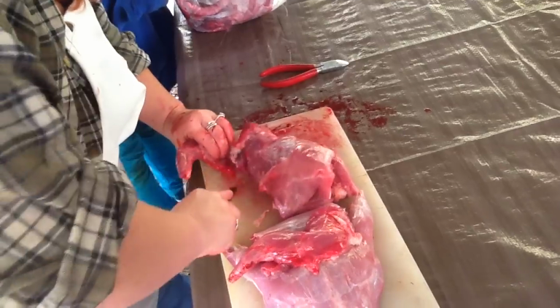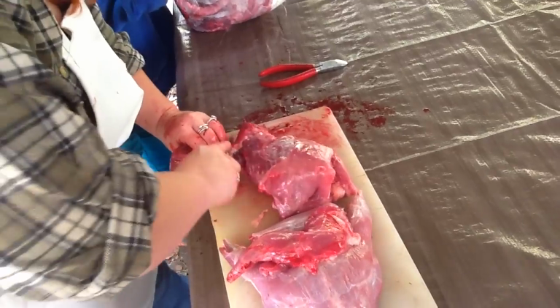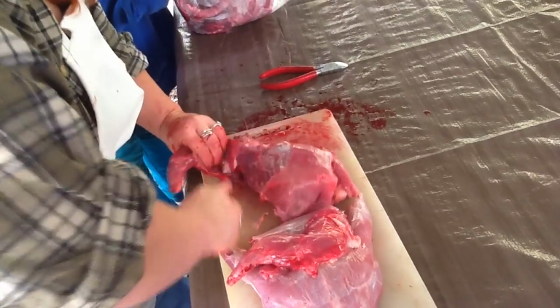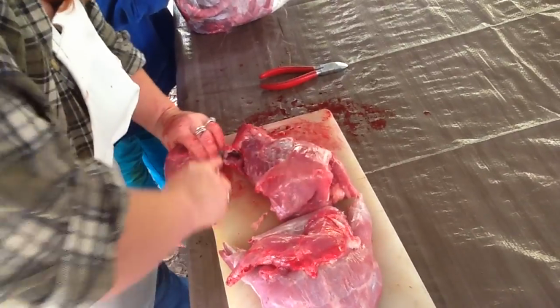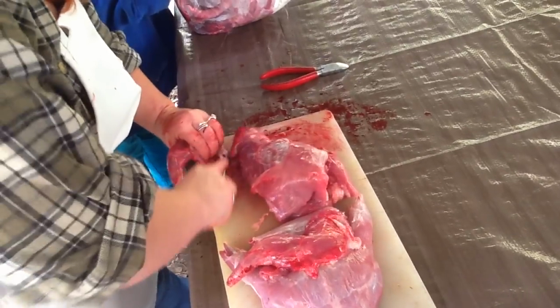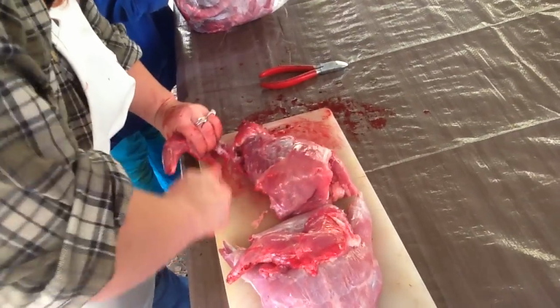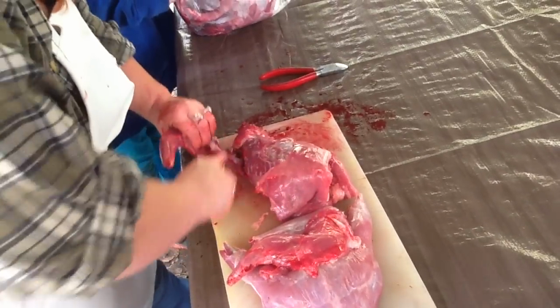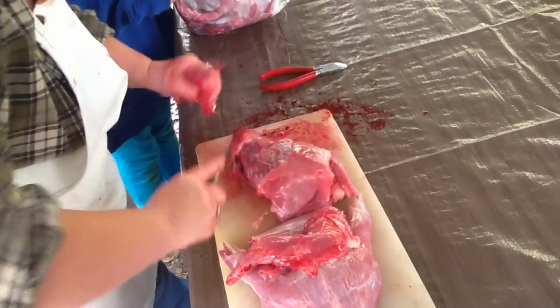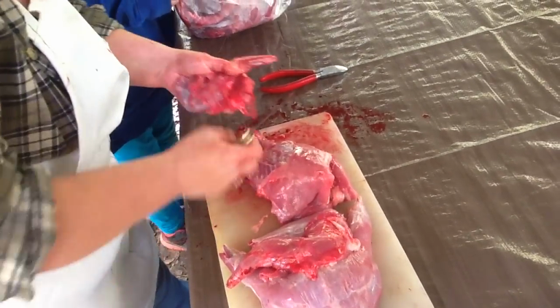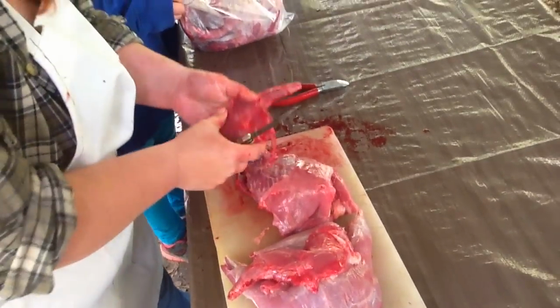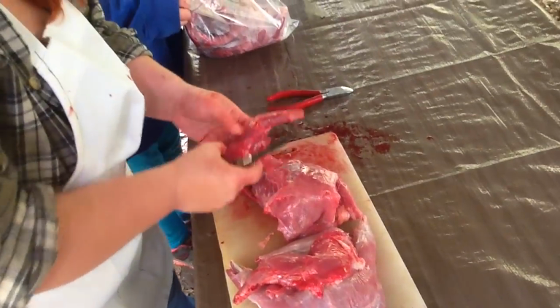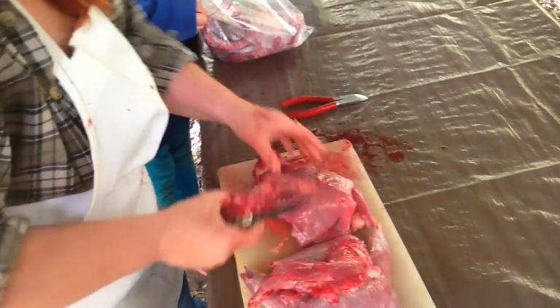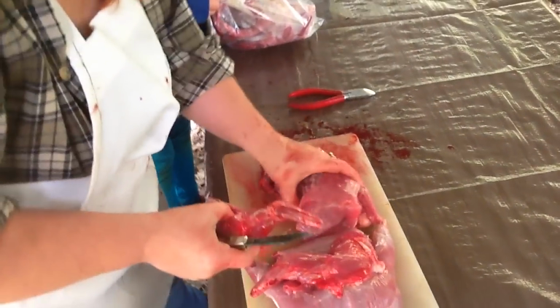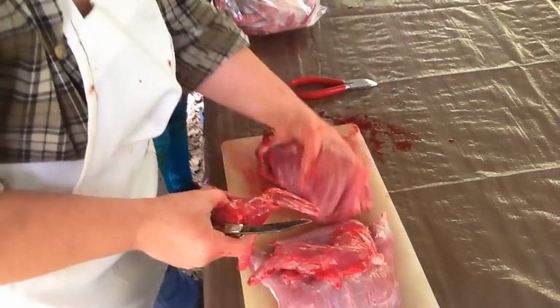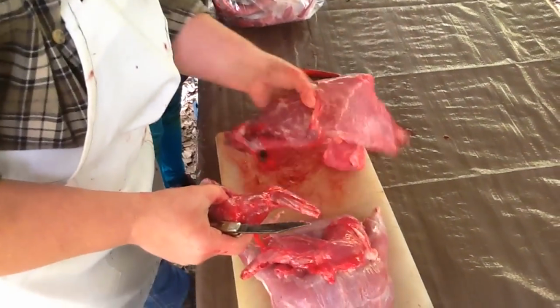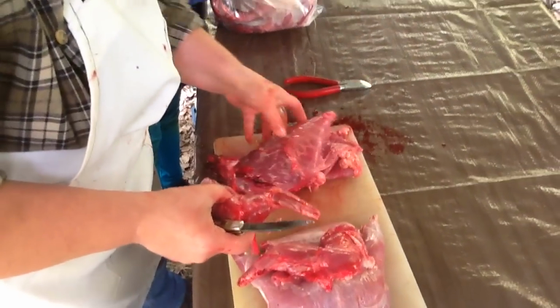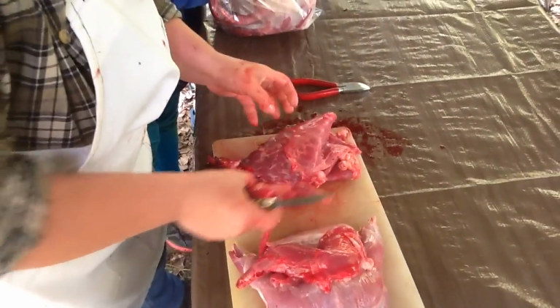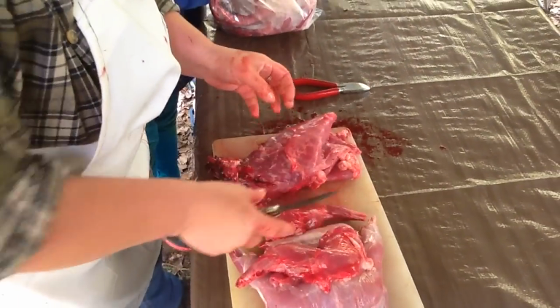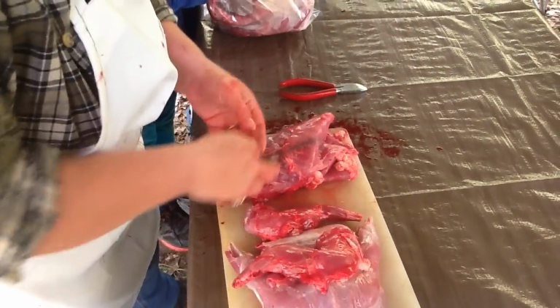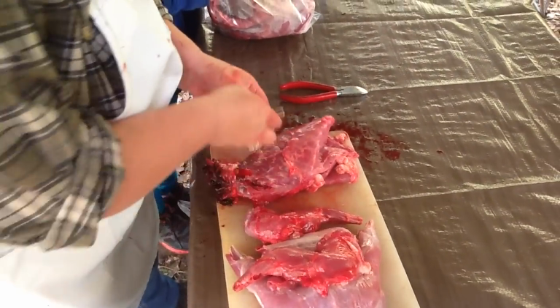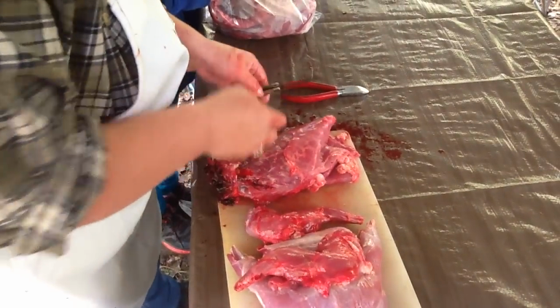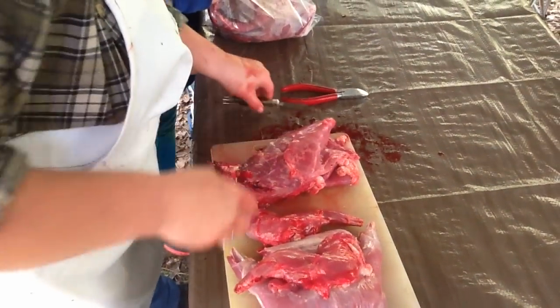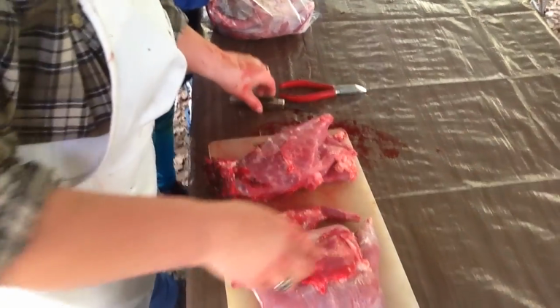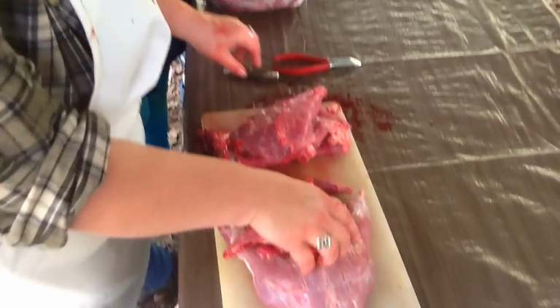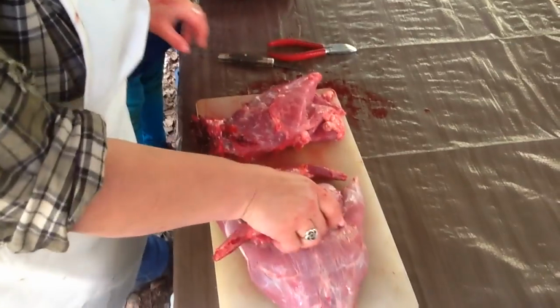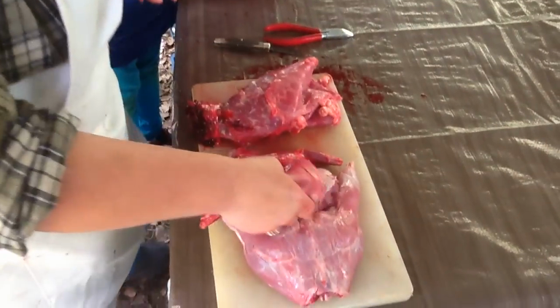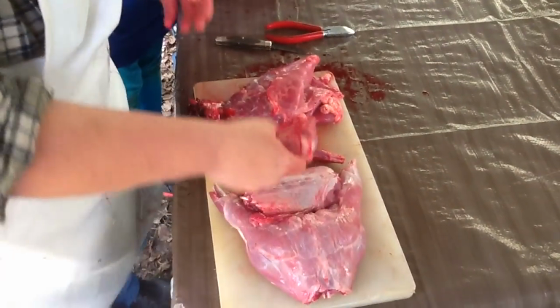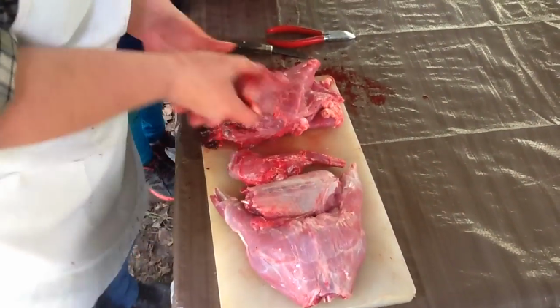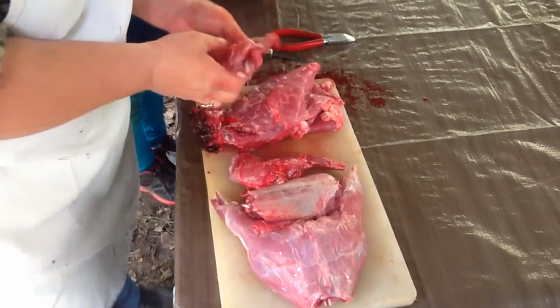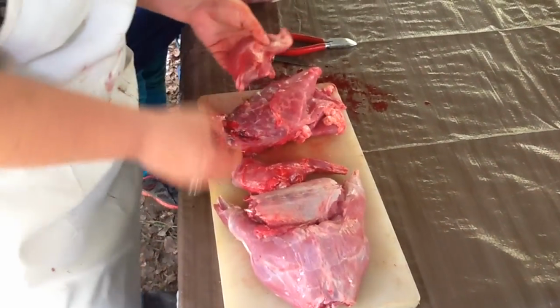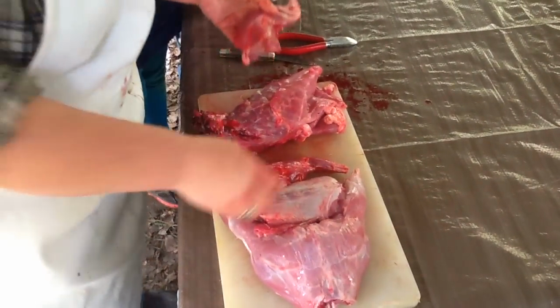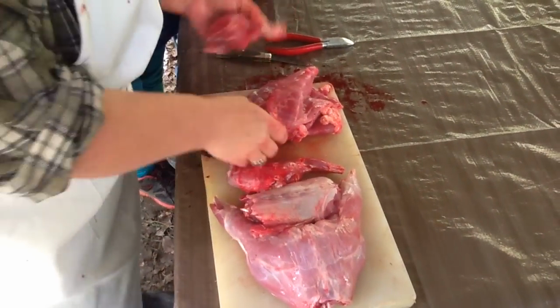Far from a professional butcher here, and I don't have my butcher shop equipment here either. I've got a little bit fancier setup at my house.